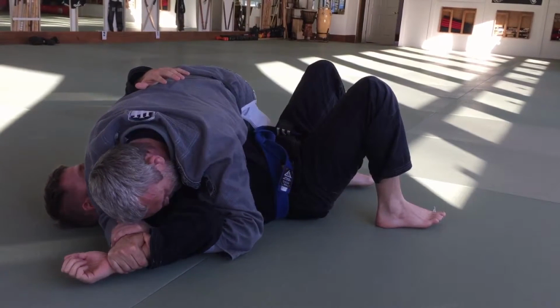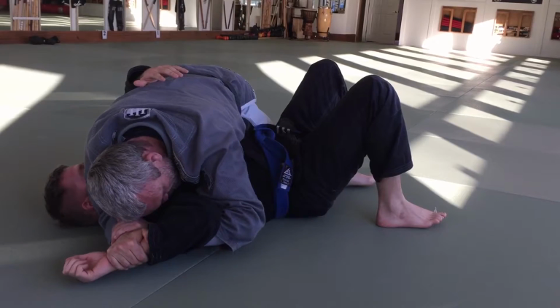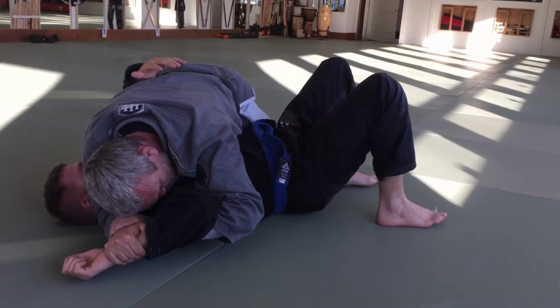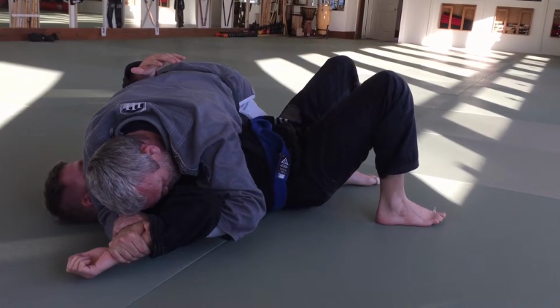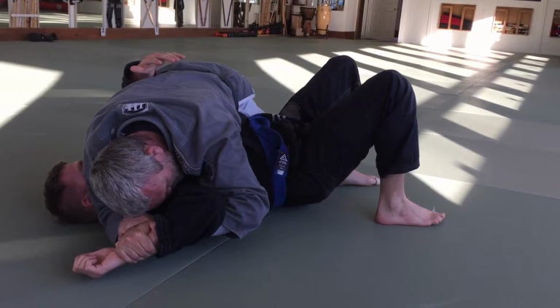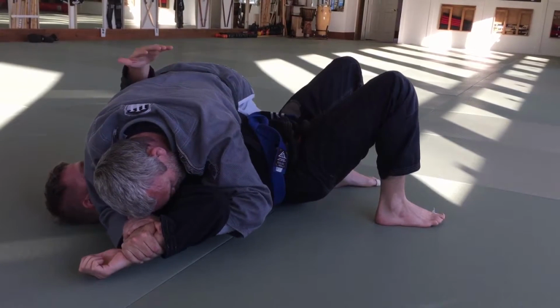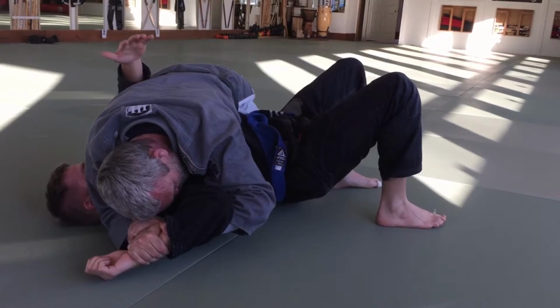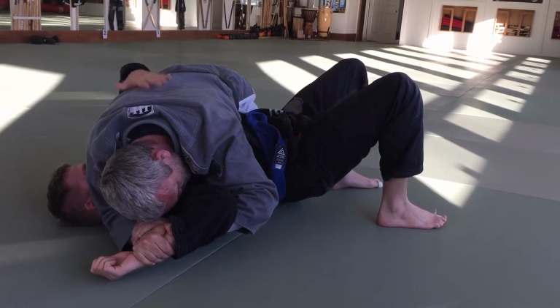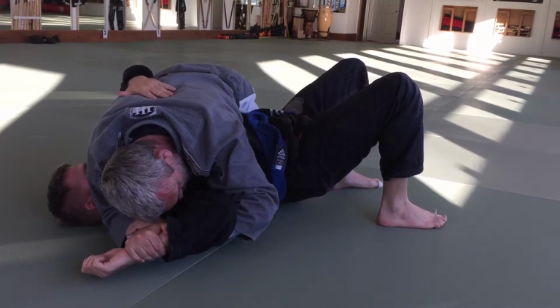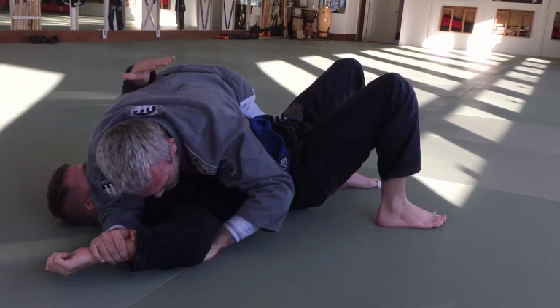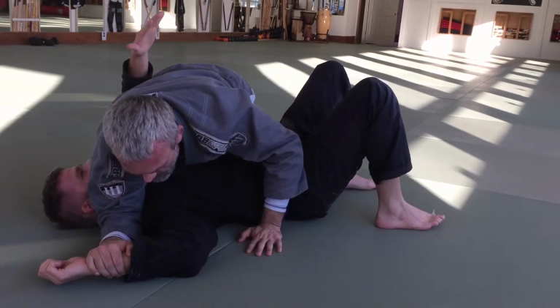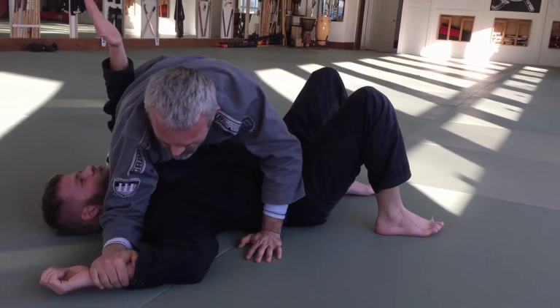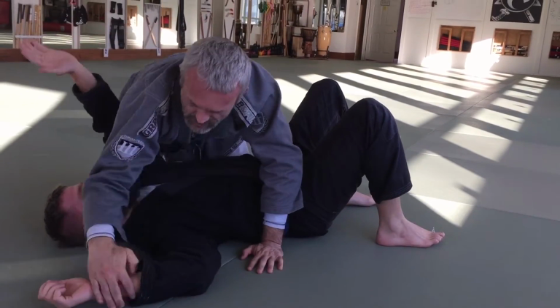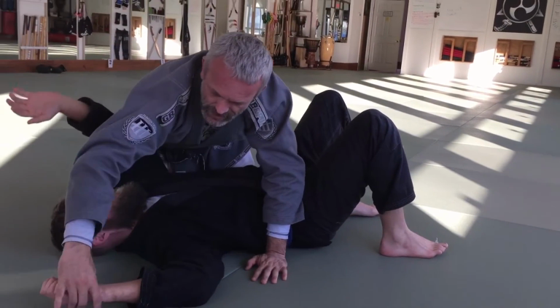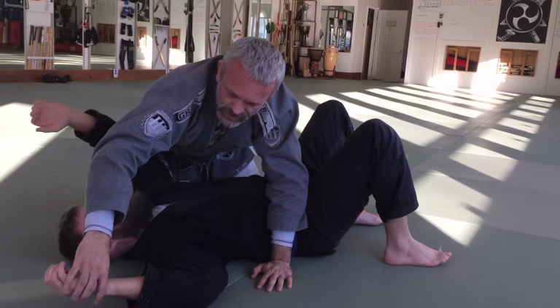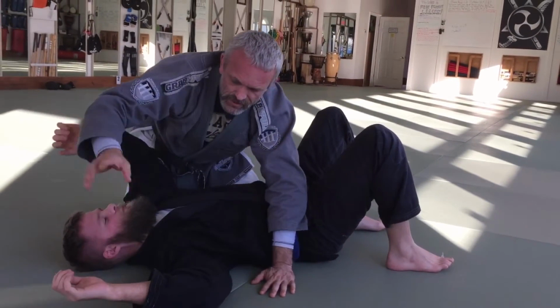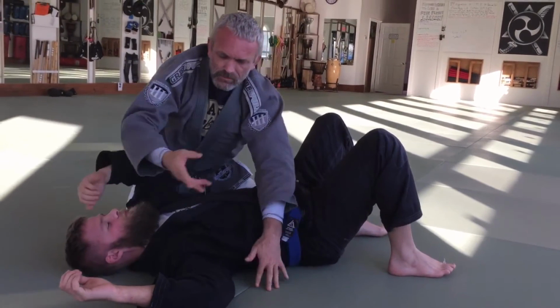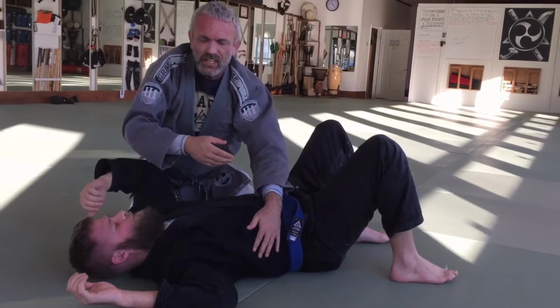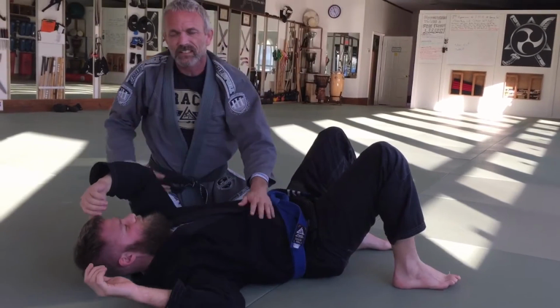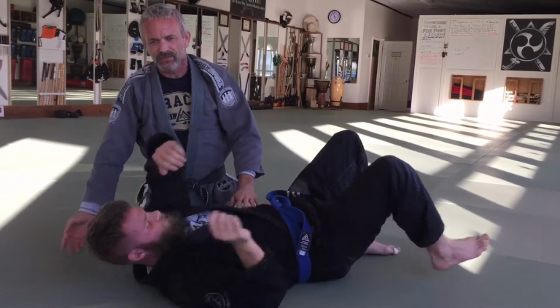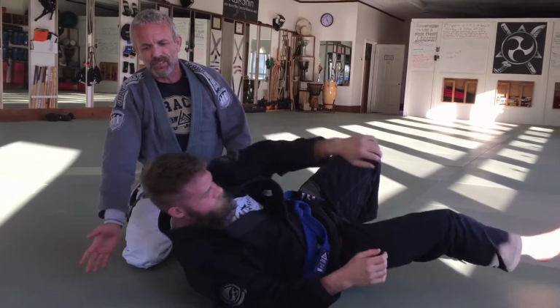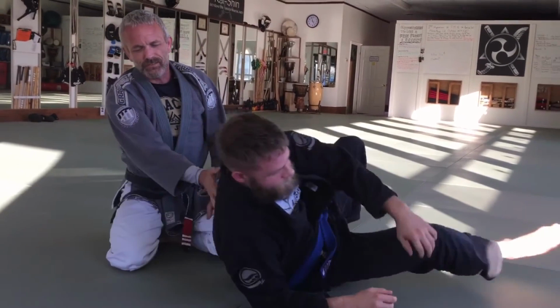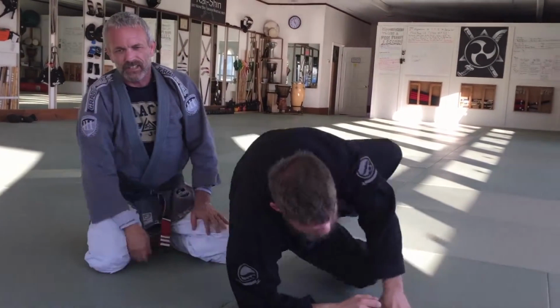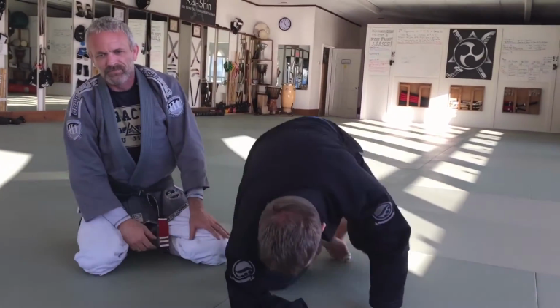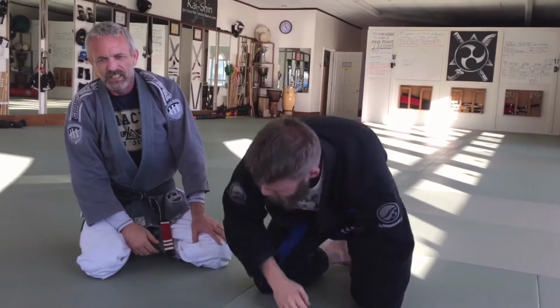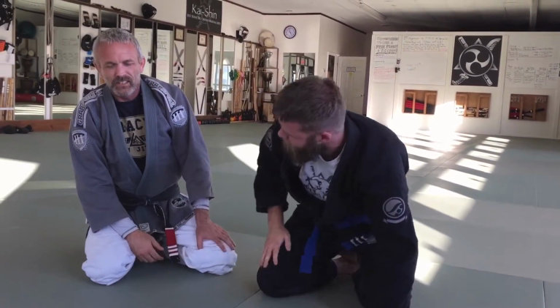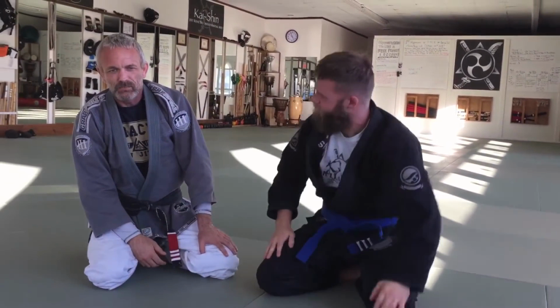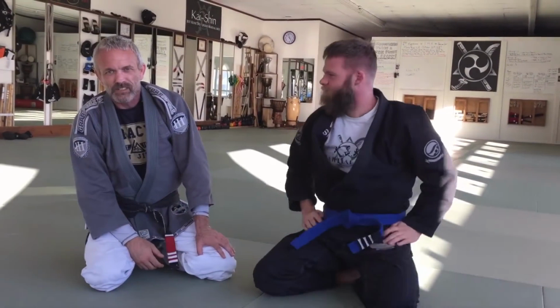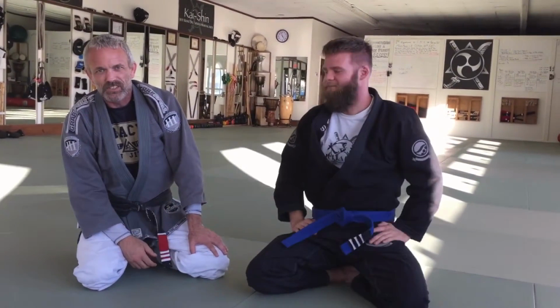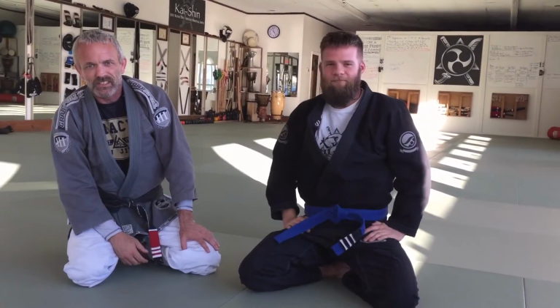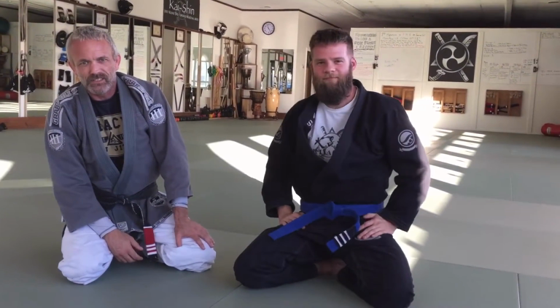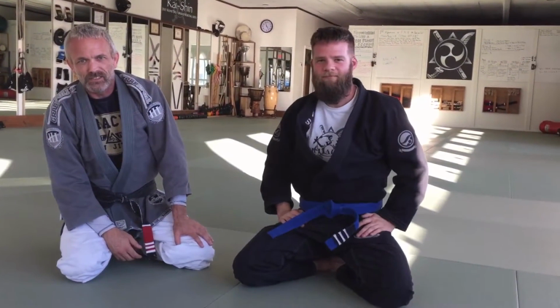Head down, elbow up, and a slow, gentle slide. The lighter his hand is as I'm sliding, the less friction we've got to fight. You get one of the best submissions, I think, in jiu-jitsu.